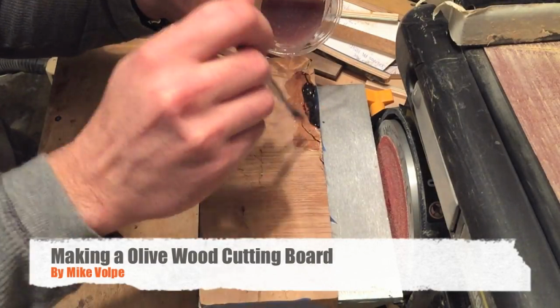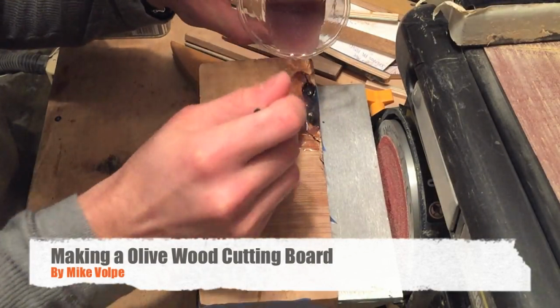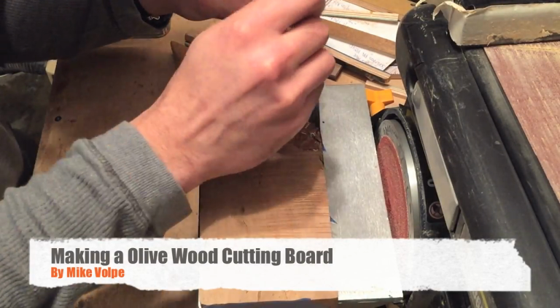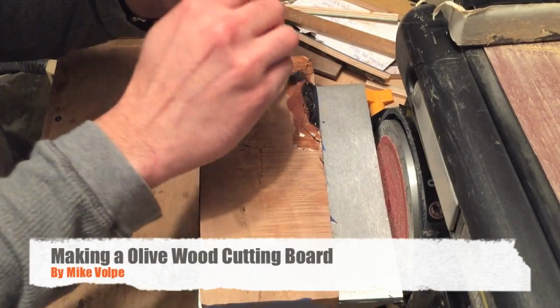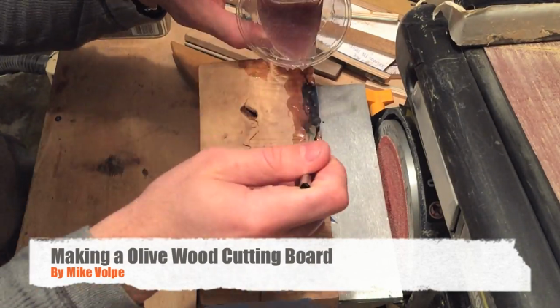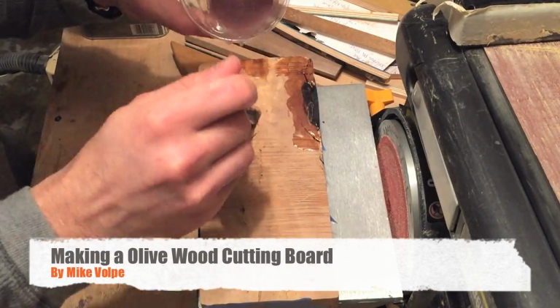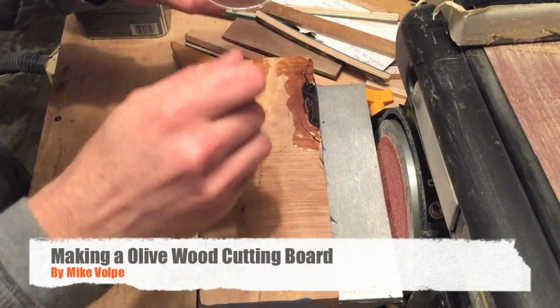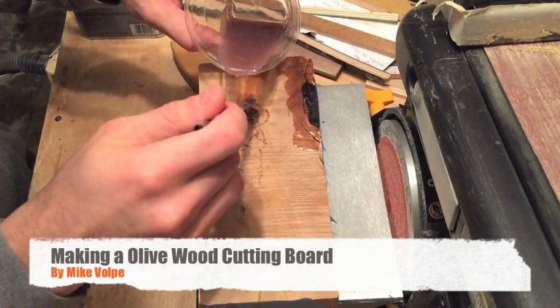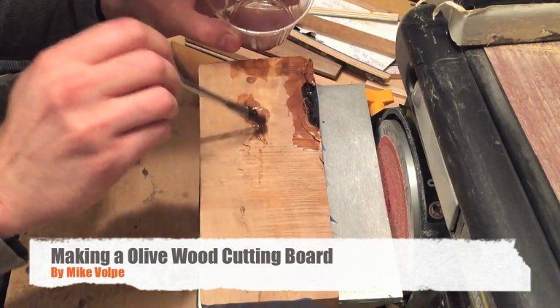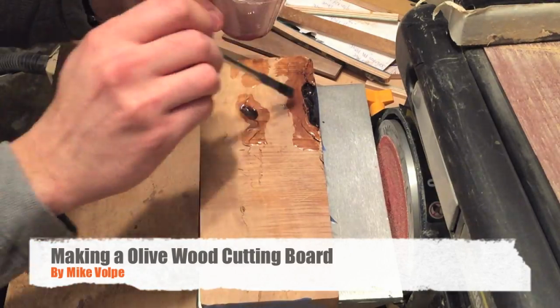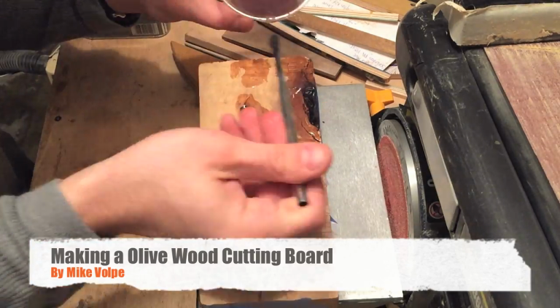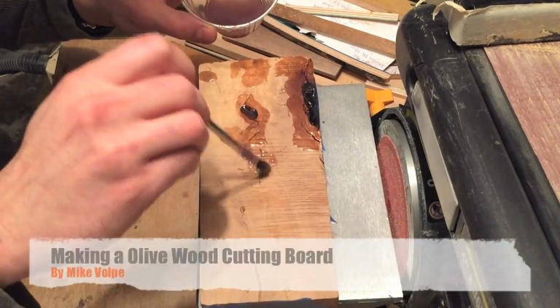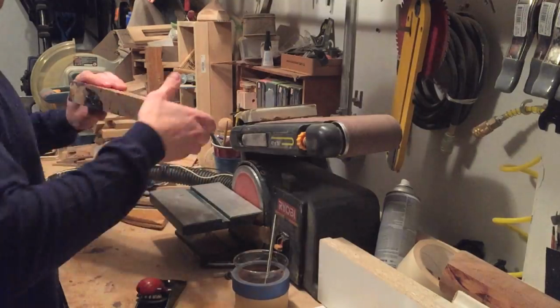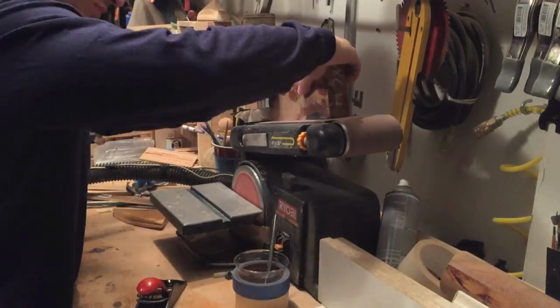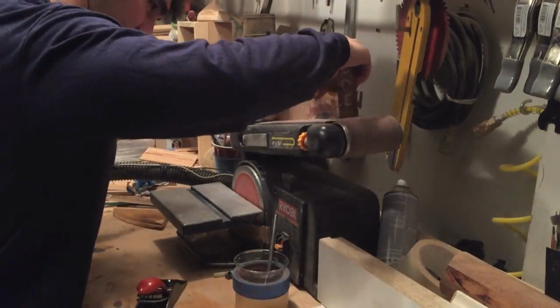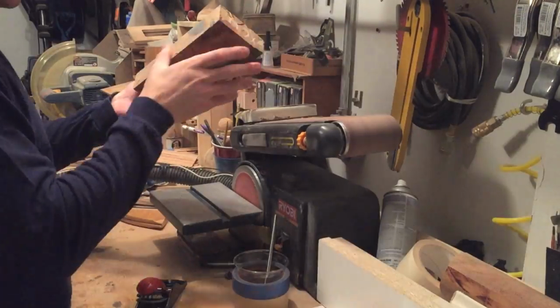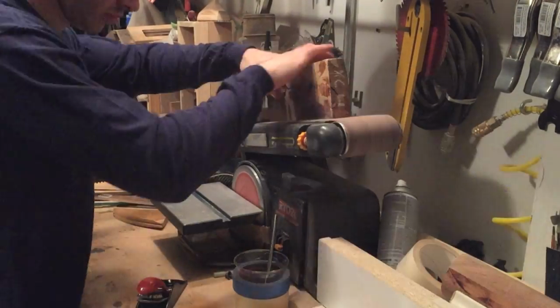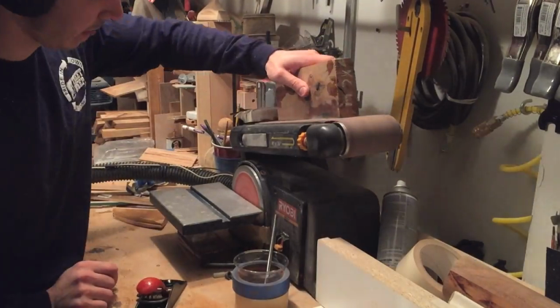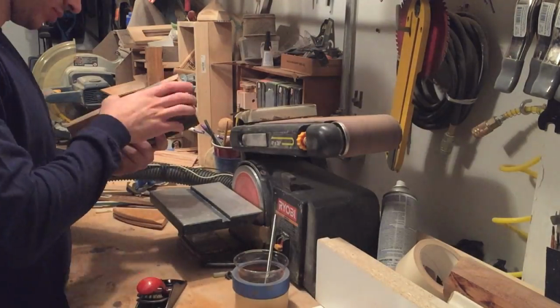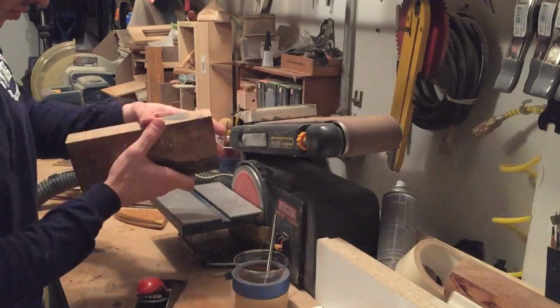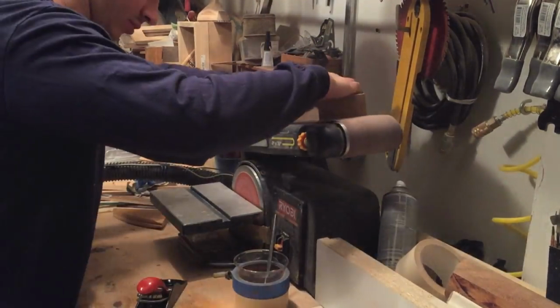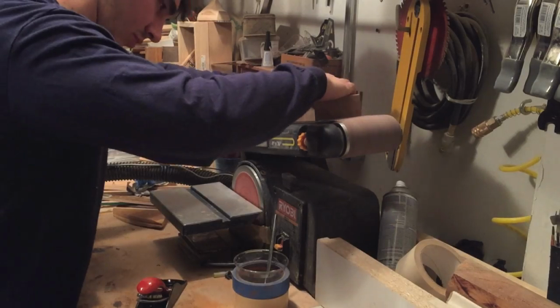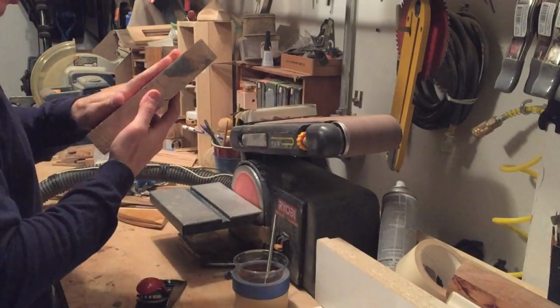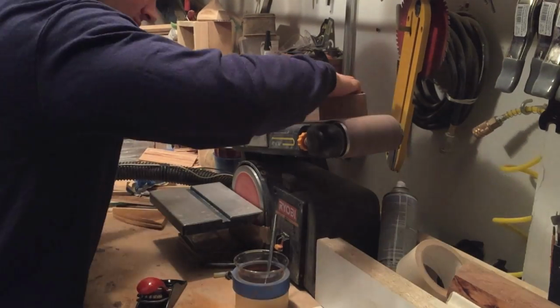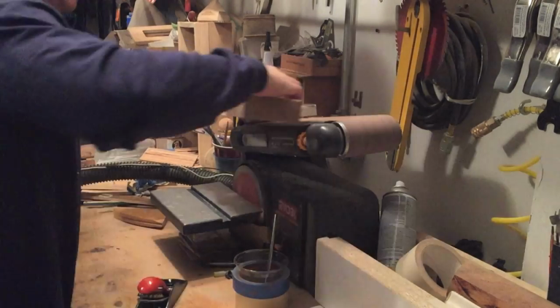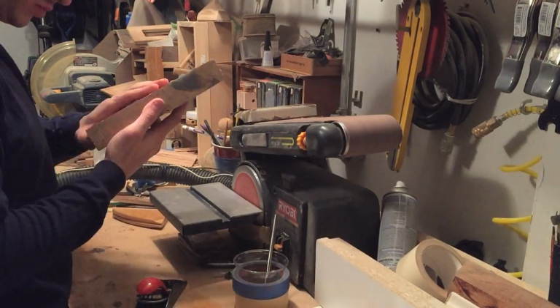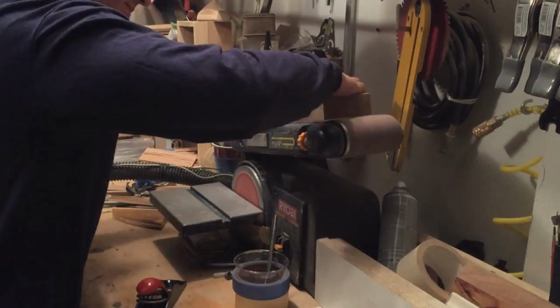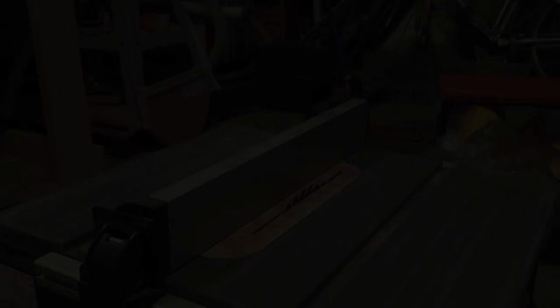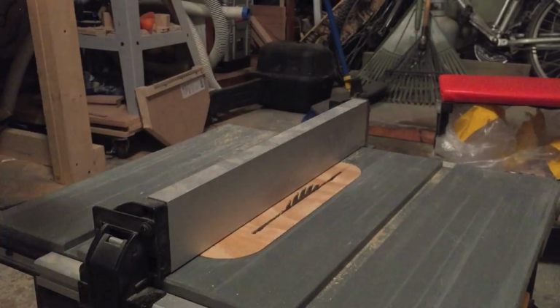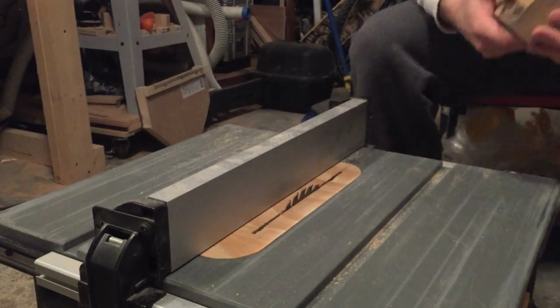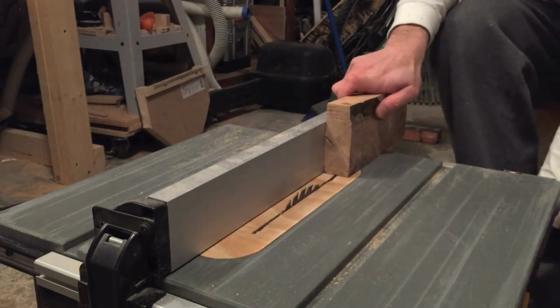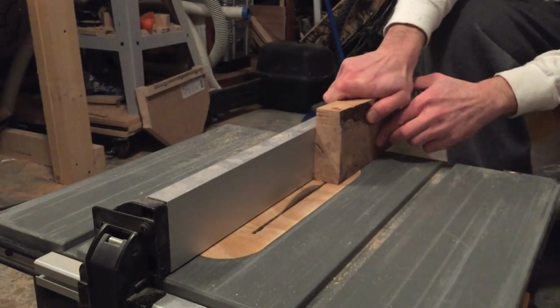Hey guys, in a previous video I showed you how to fill a knot using epoxy, and in this video I'm going to show you how I turn that into a cutting board.